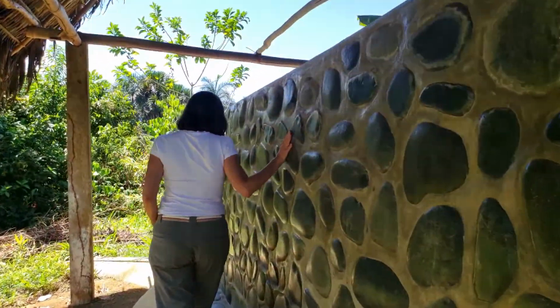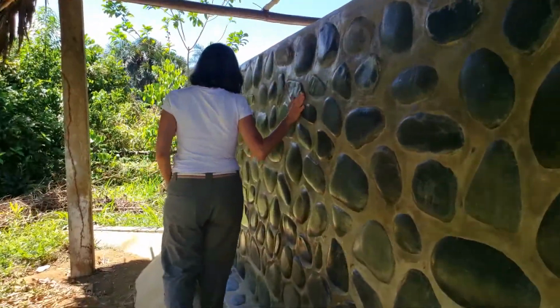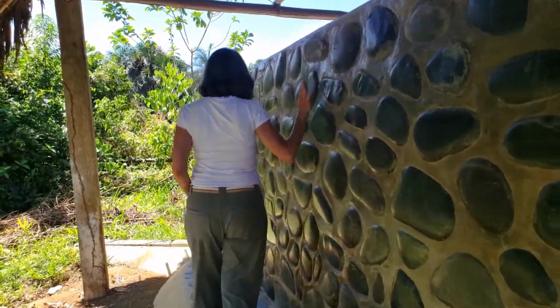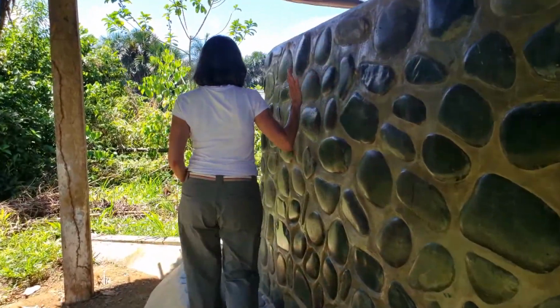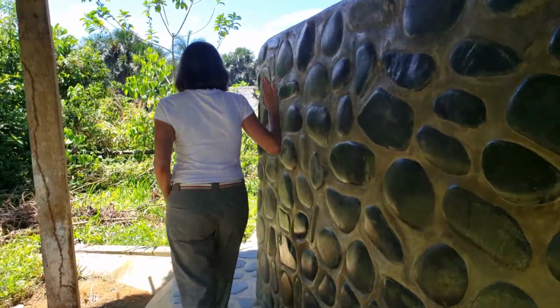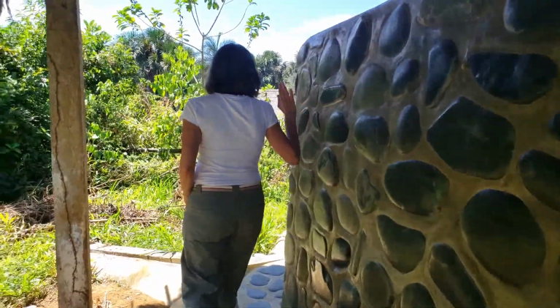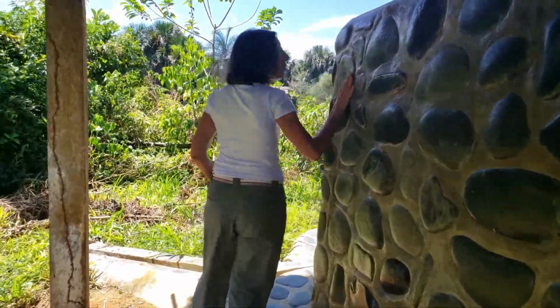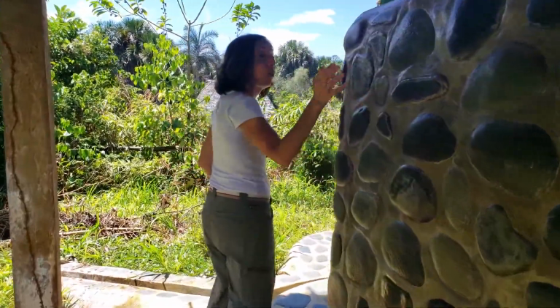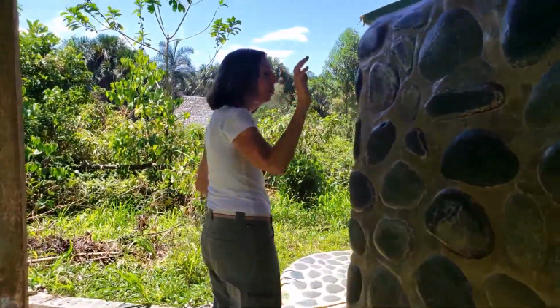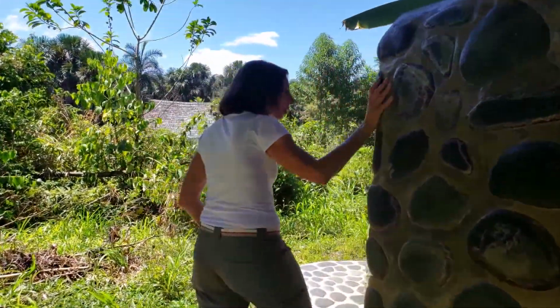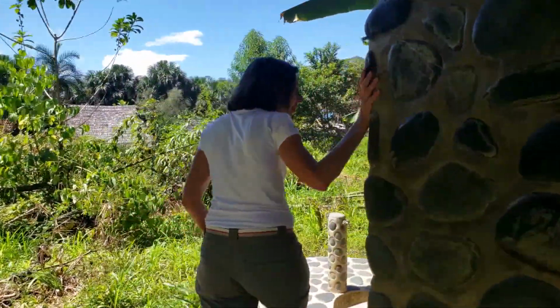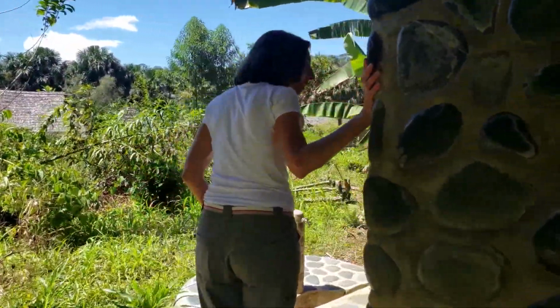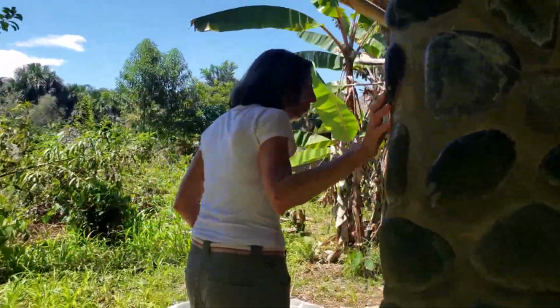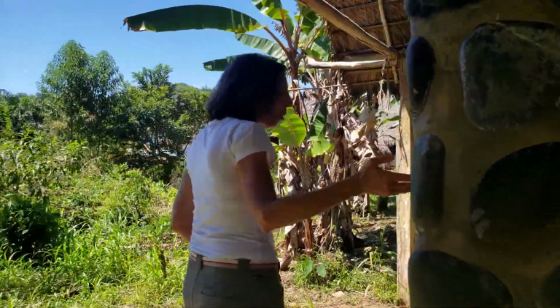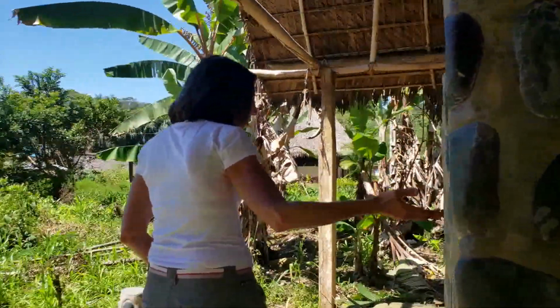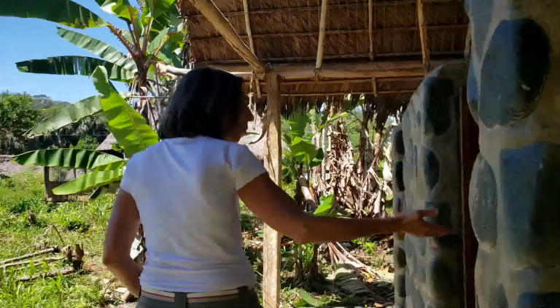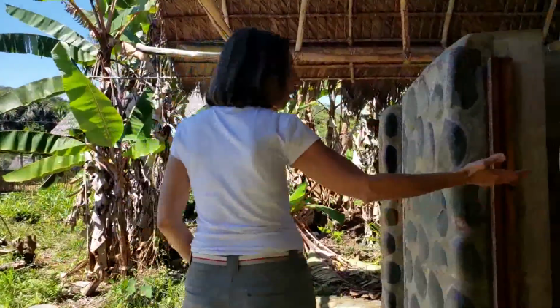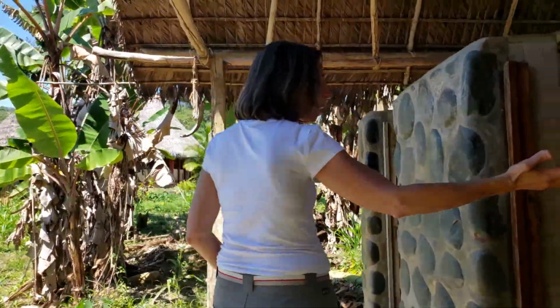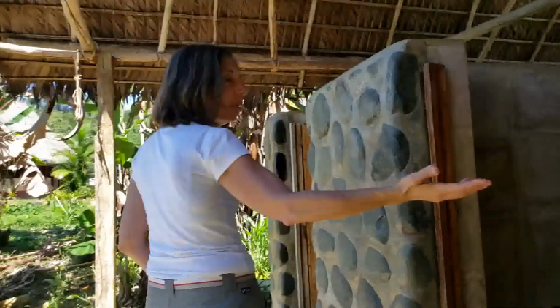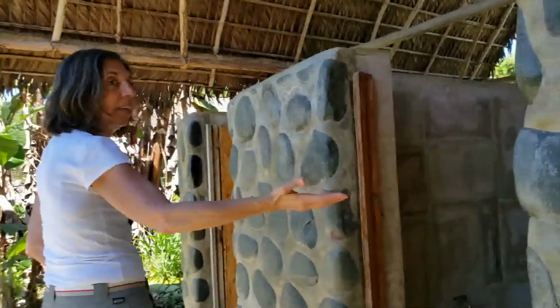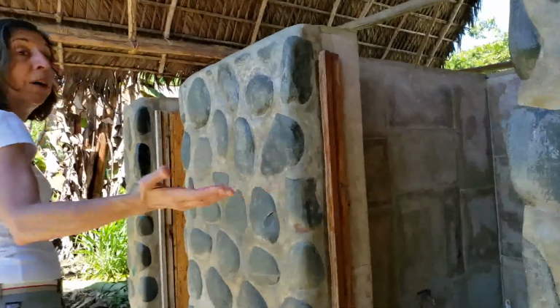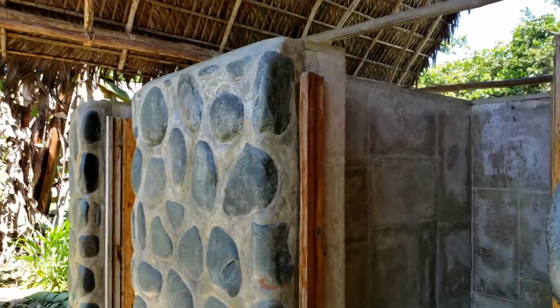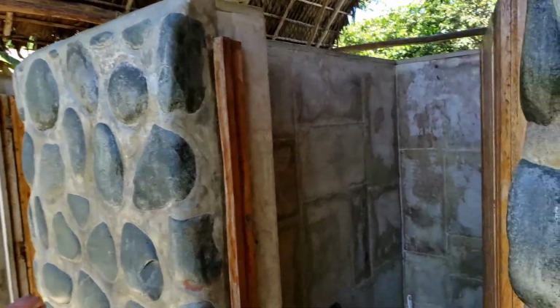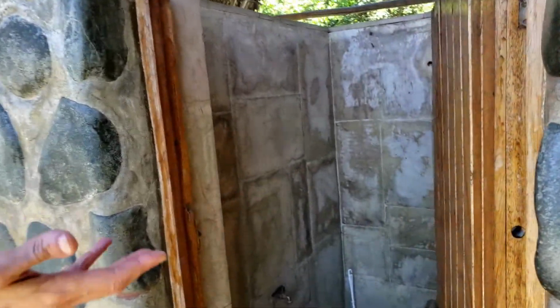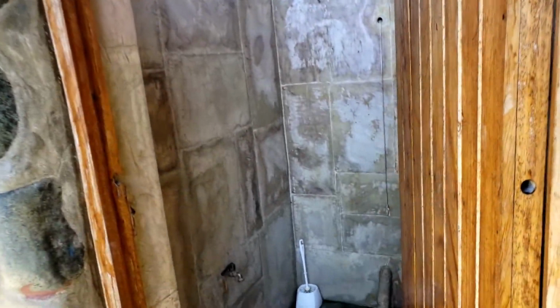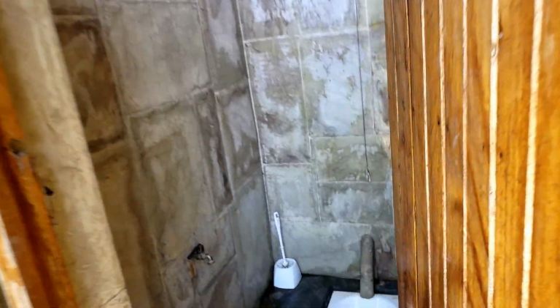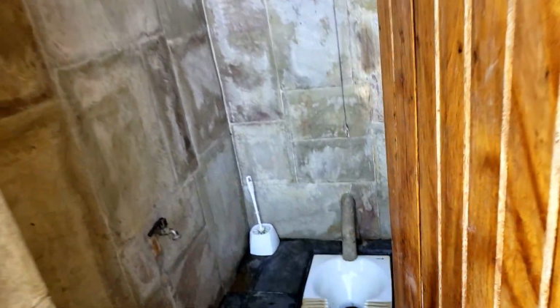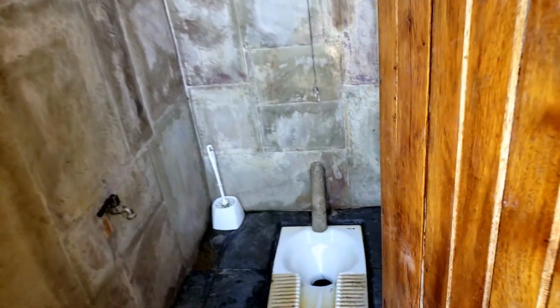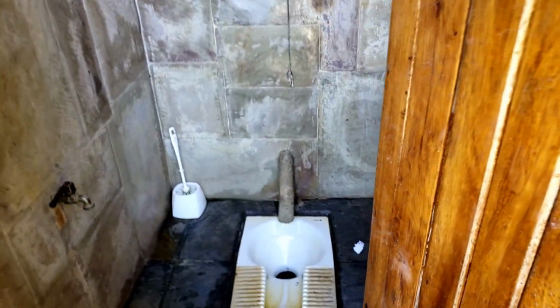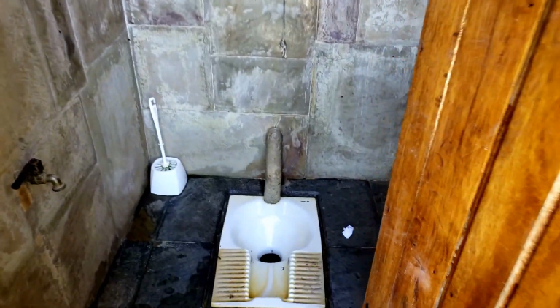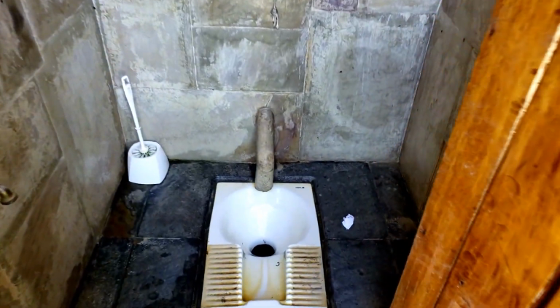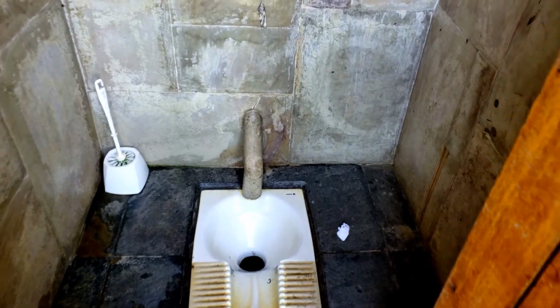We have separate sides for the boys and girls — this is the side for the boys — and we're showing up on a spot visit. It's clean, and that's what we want: a hygienic service.